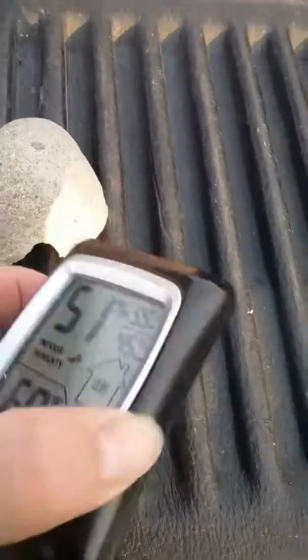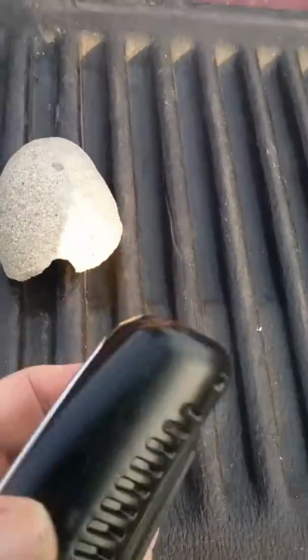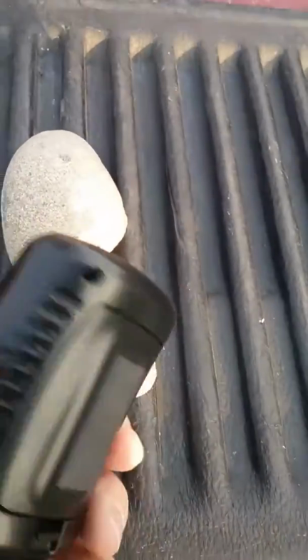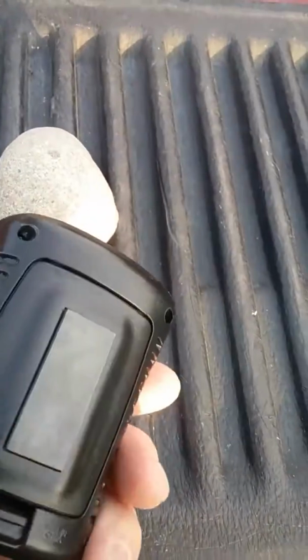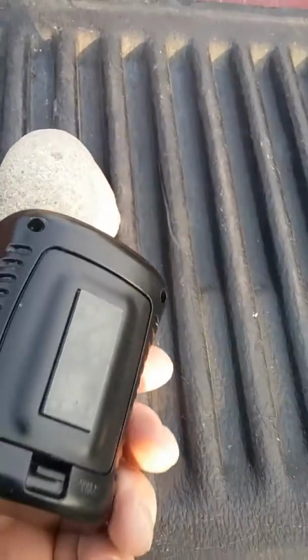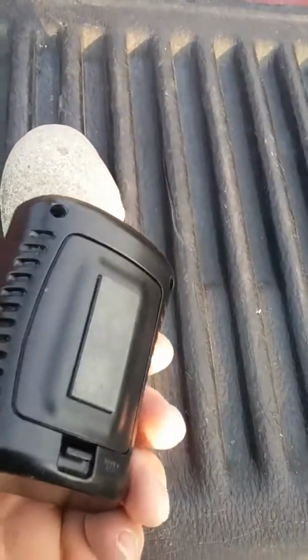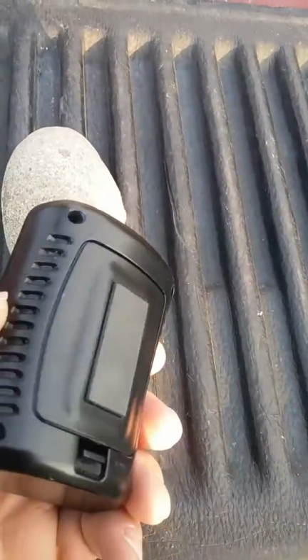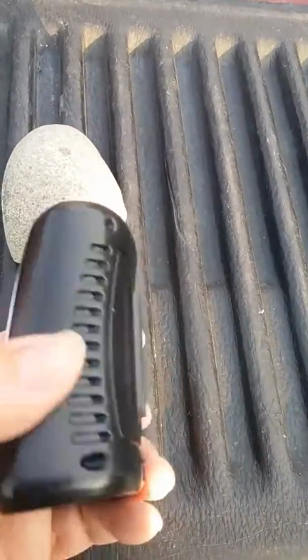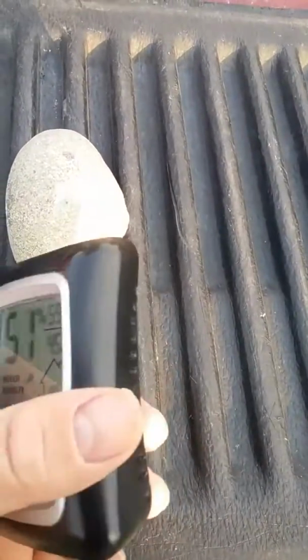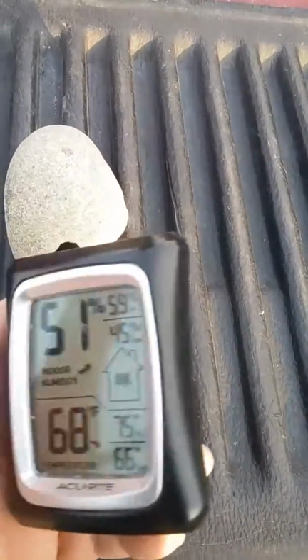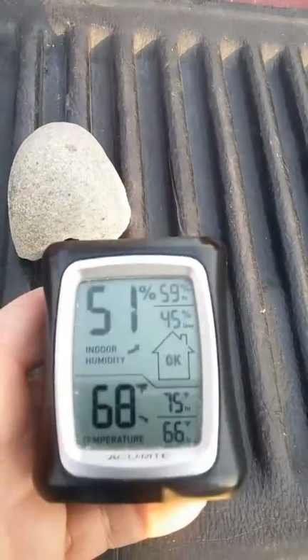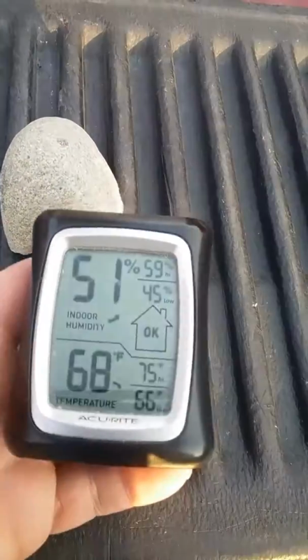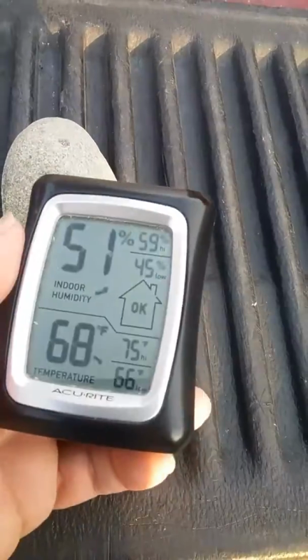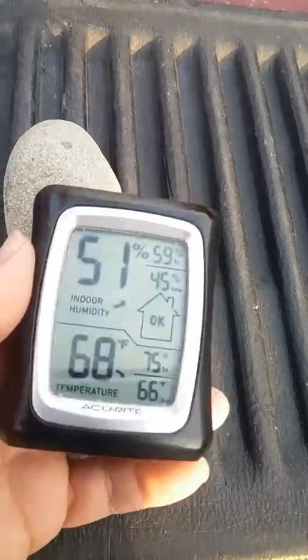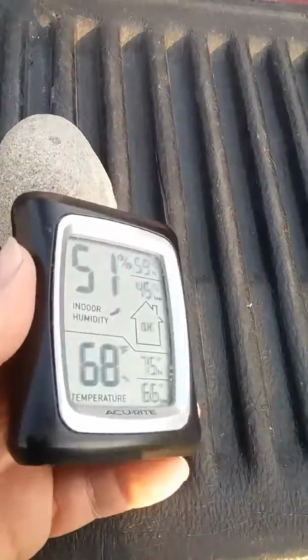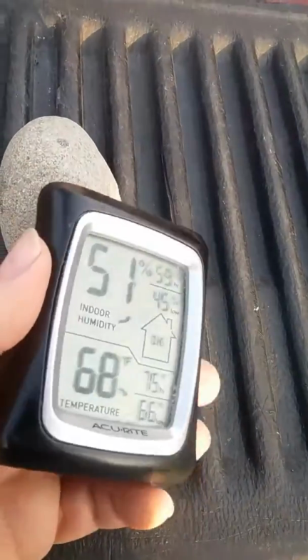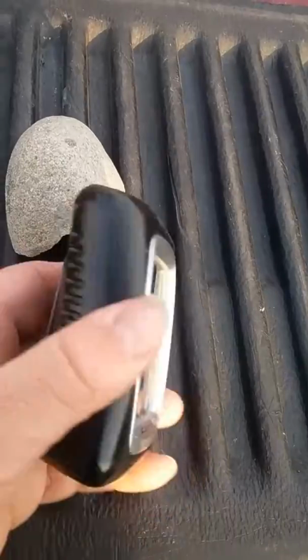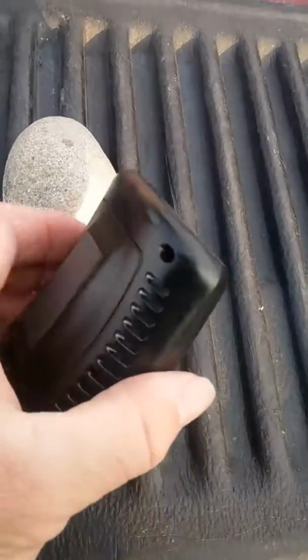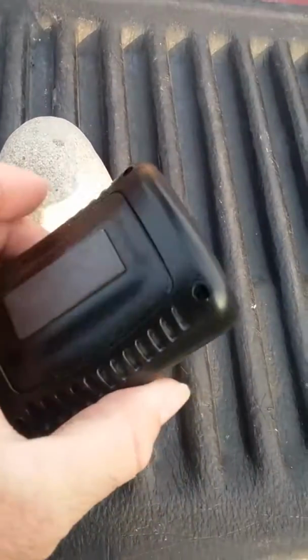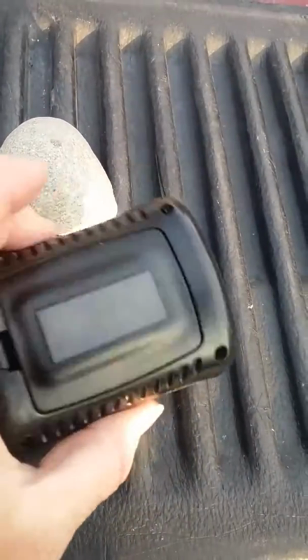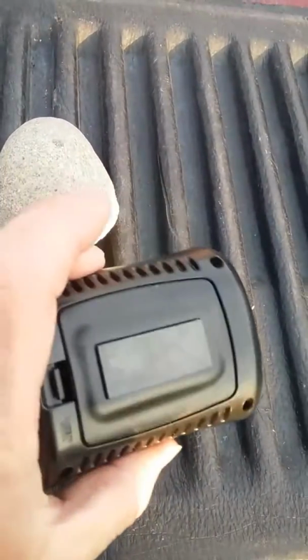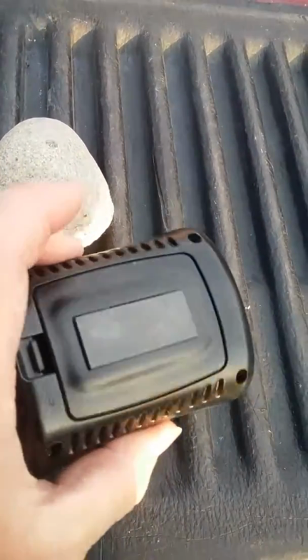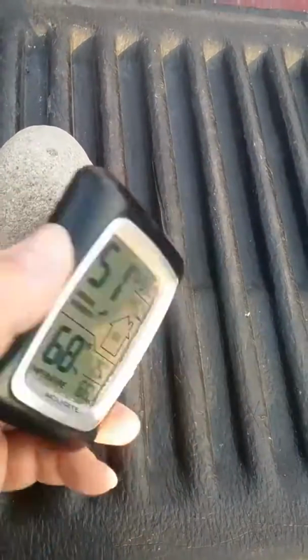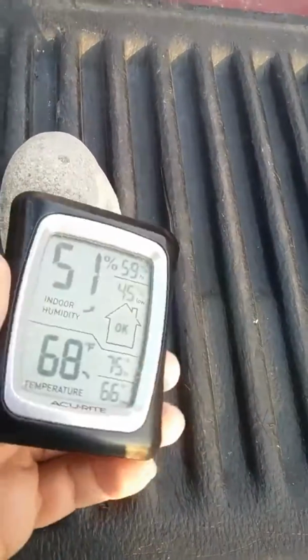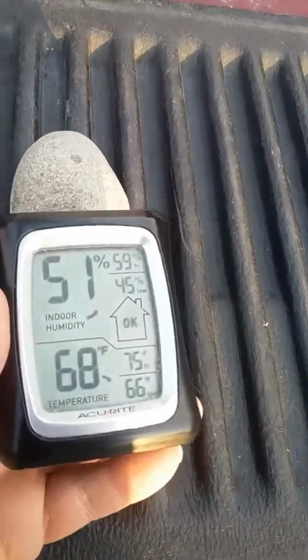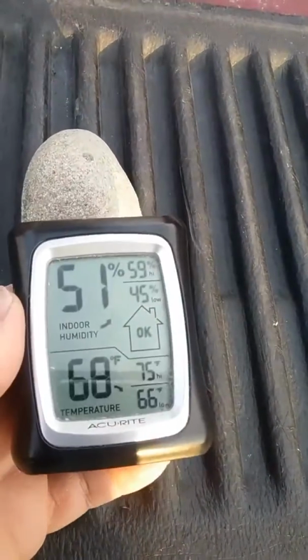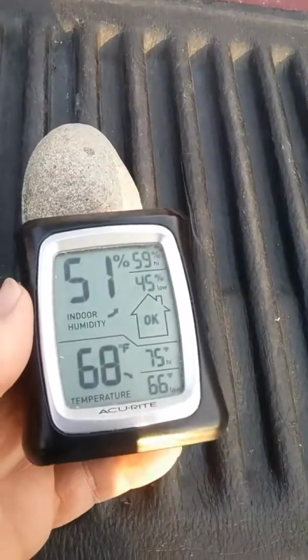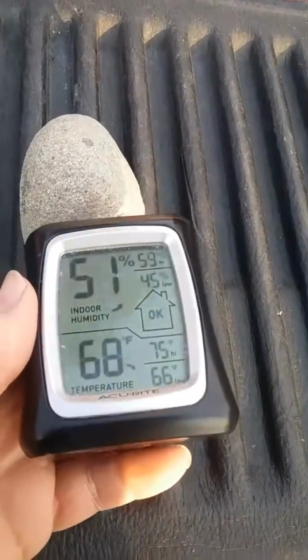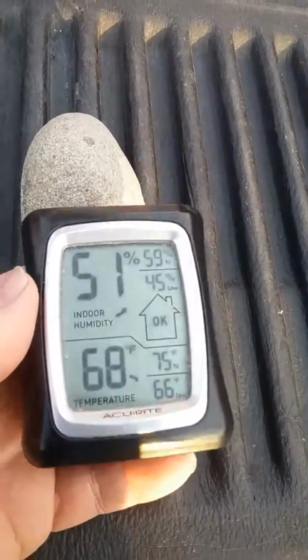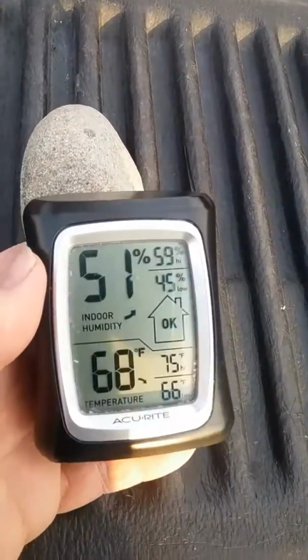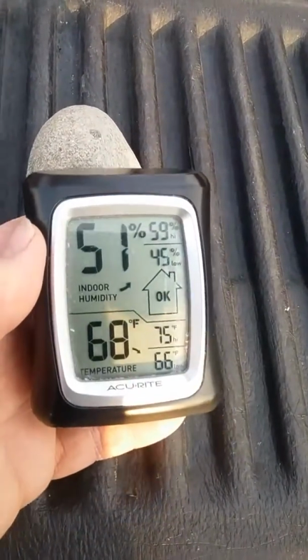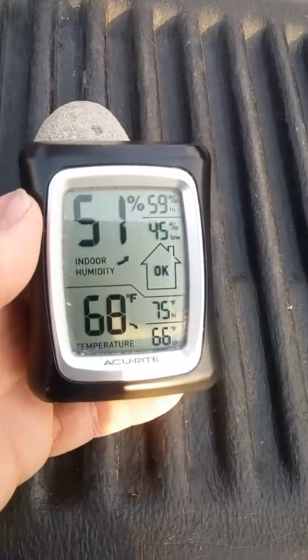They've got a magnet on the back so you can stick it to the side if you've got a metal strip inside your incubator, or if it's a fridge type.